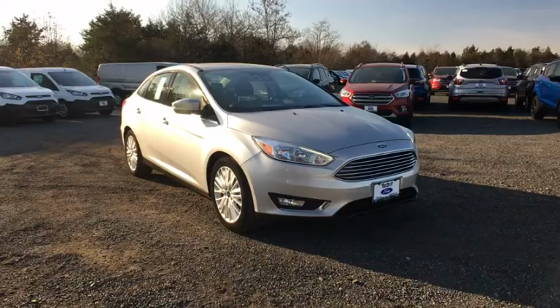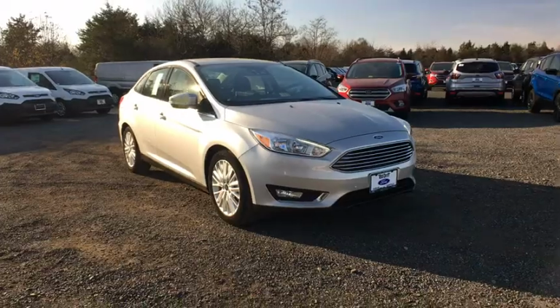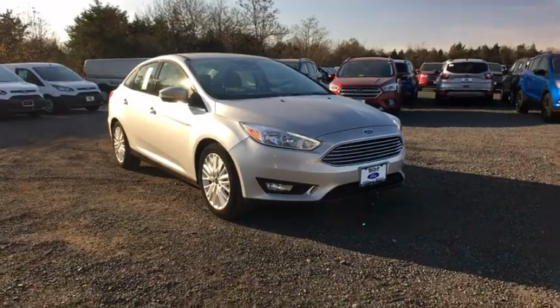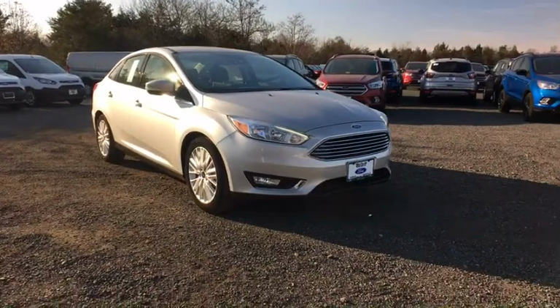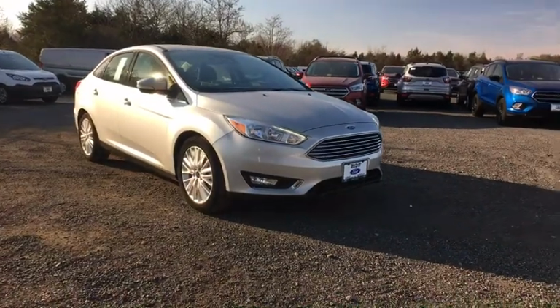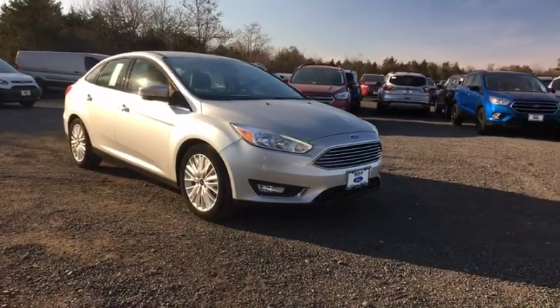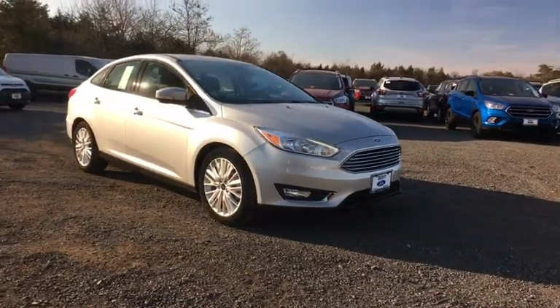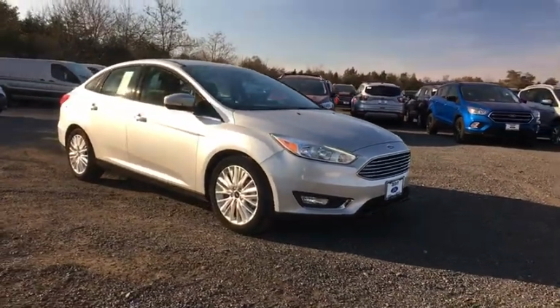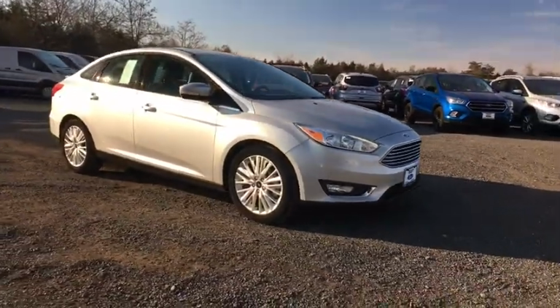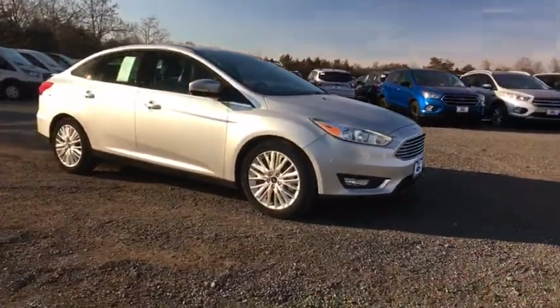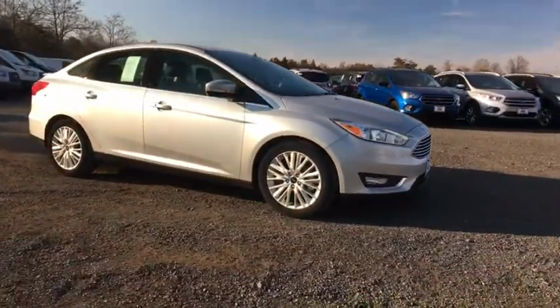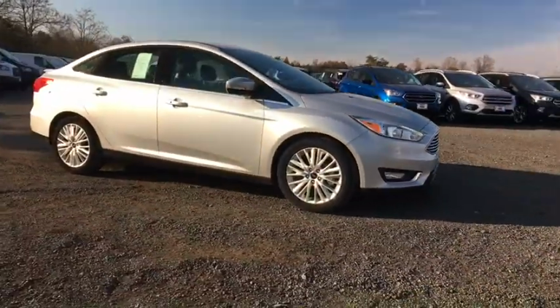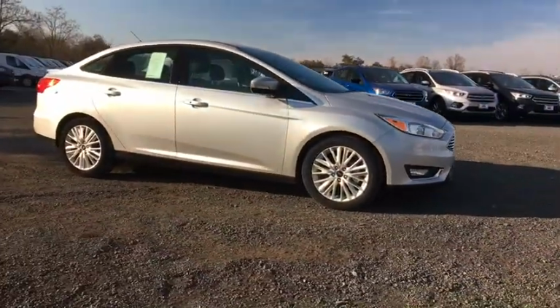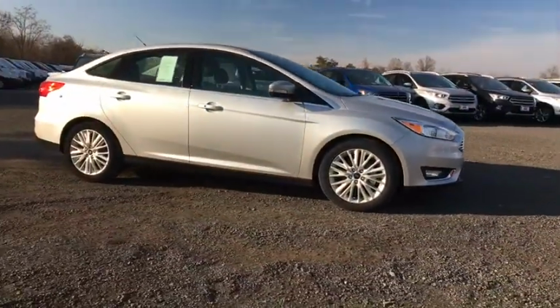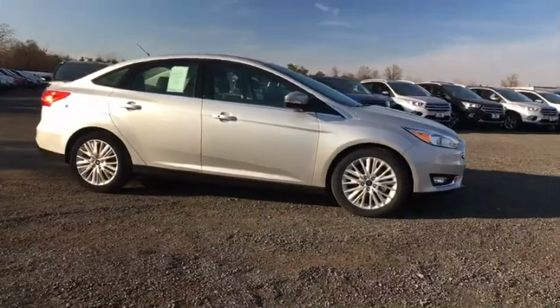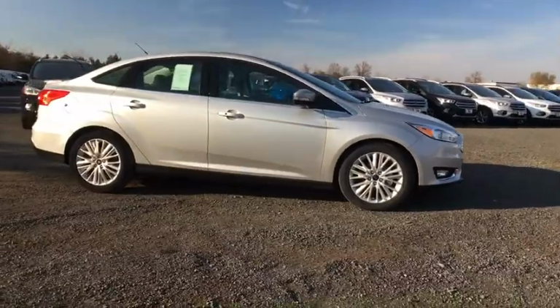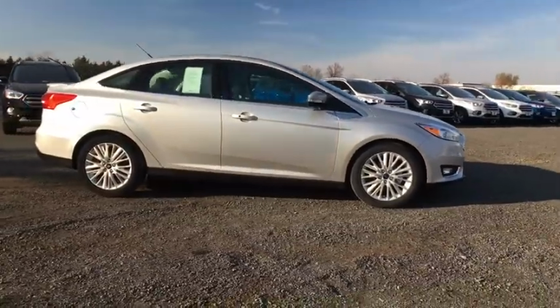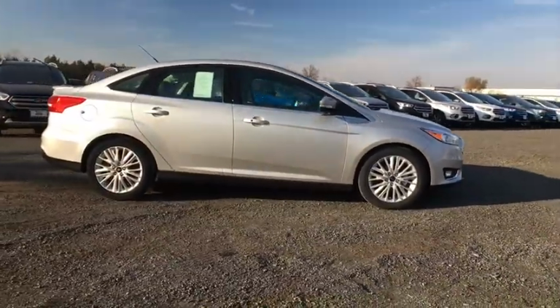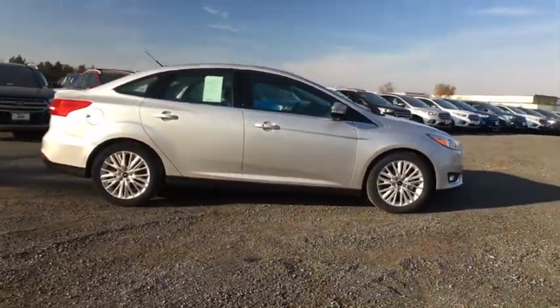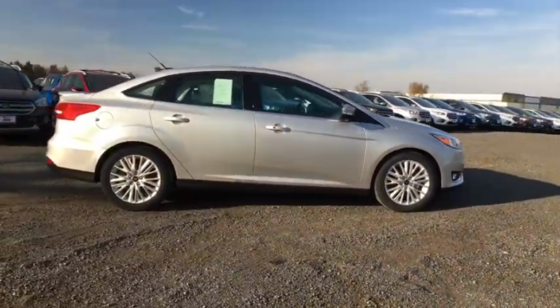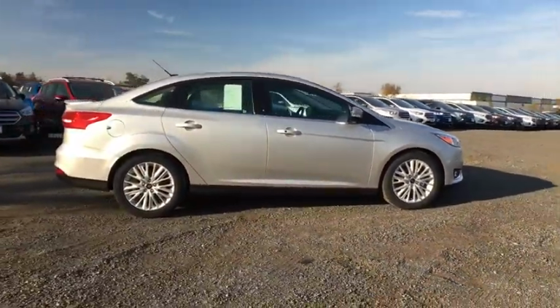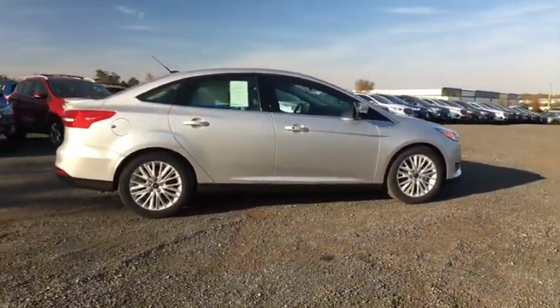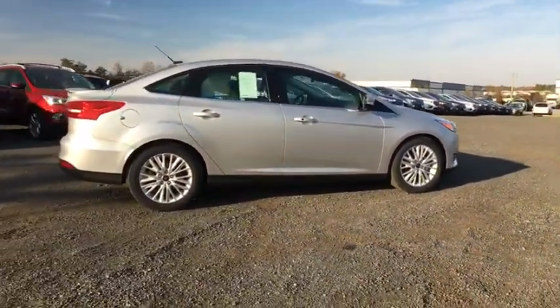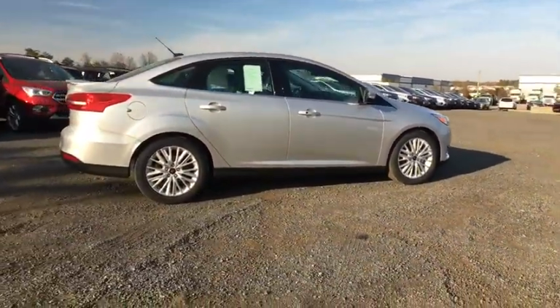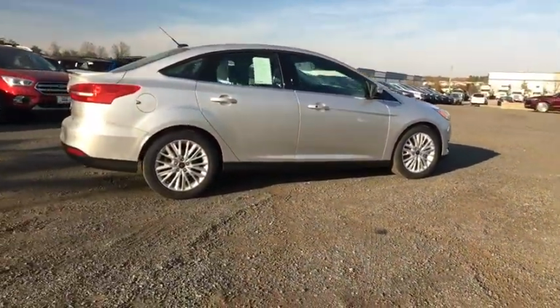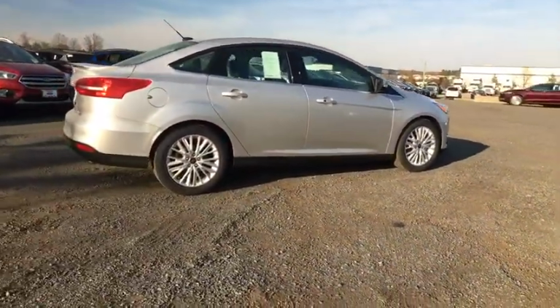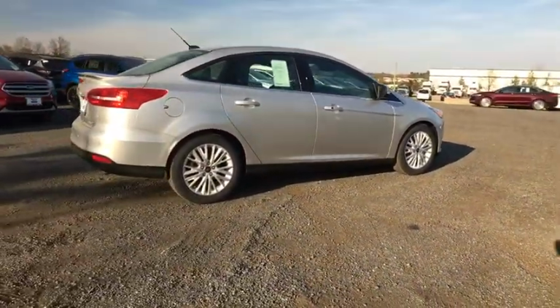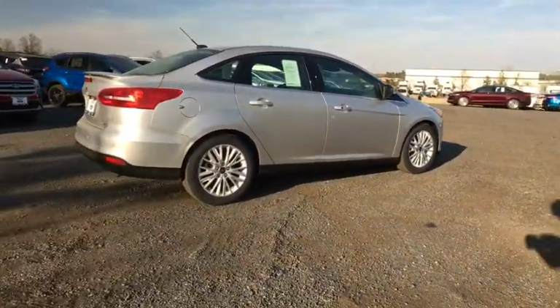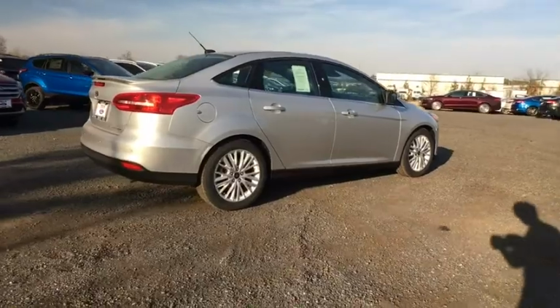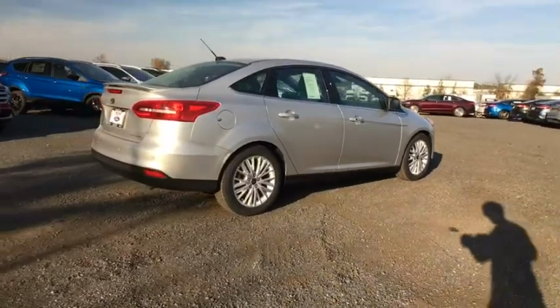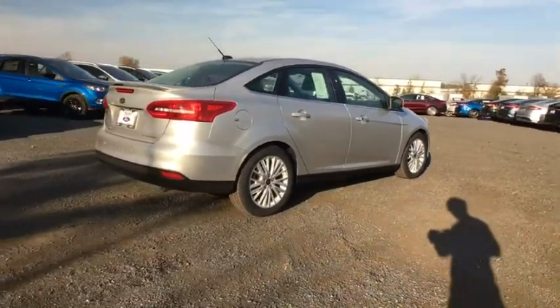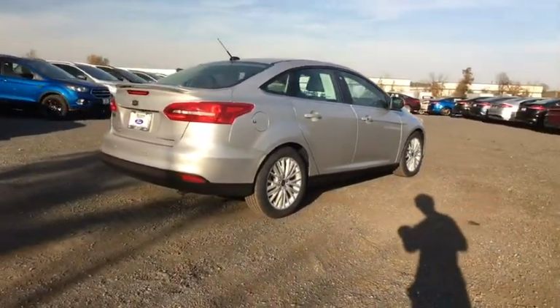2018 Ford Focus. Focus has more cool tech, more of what you're looking for. From any point of view, more than meets the eye. Here are some of this vehicle's great options.